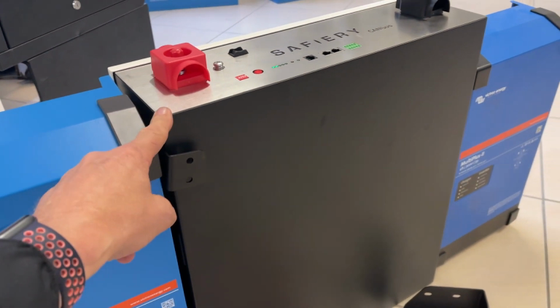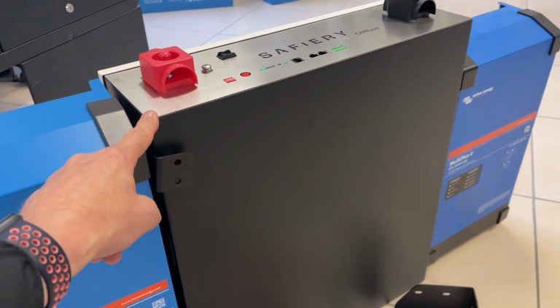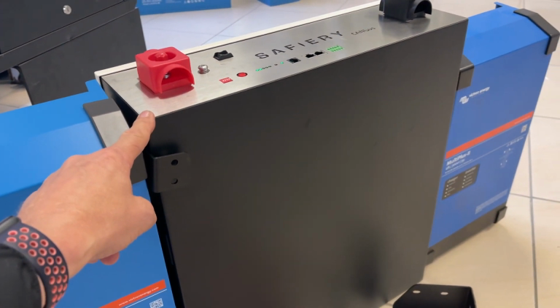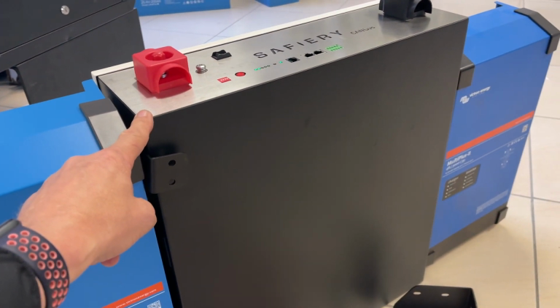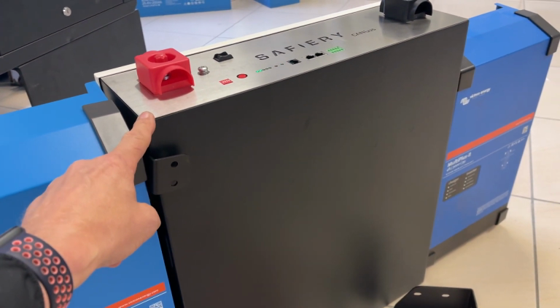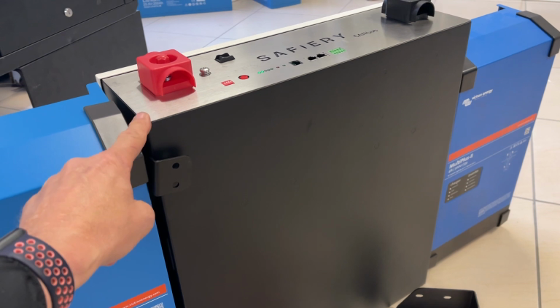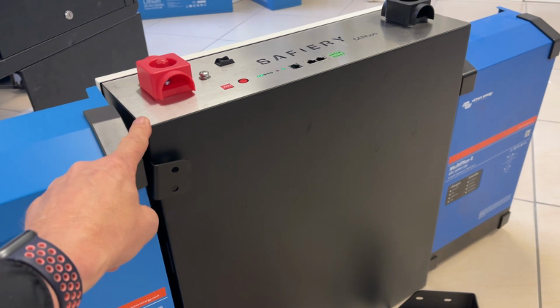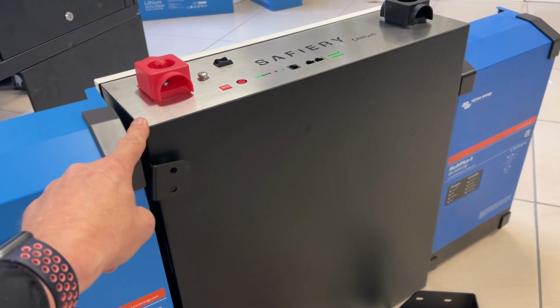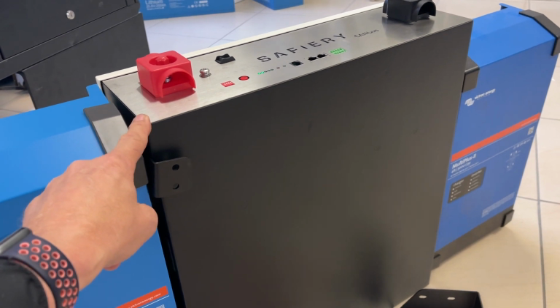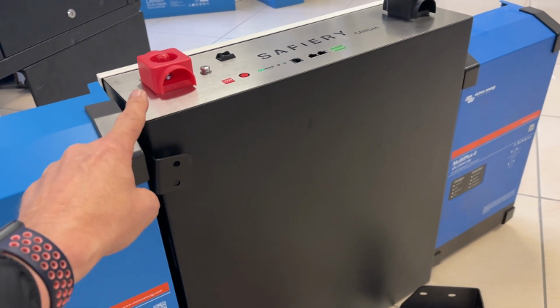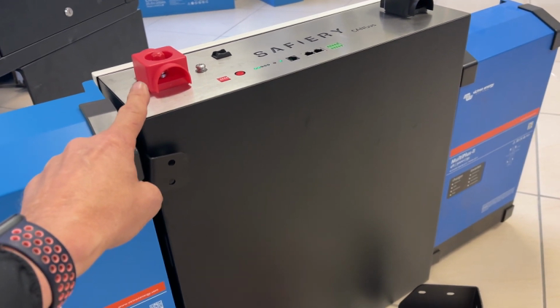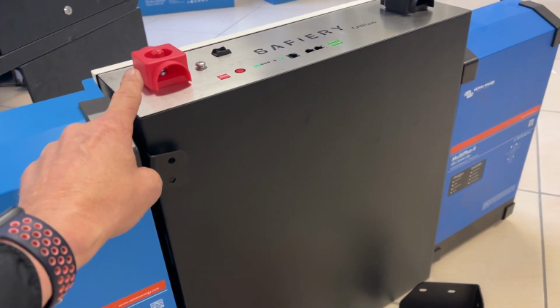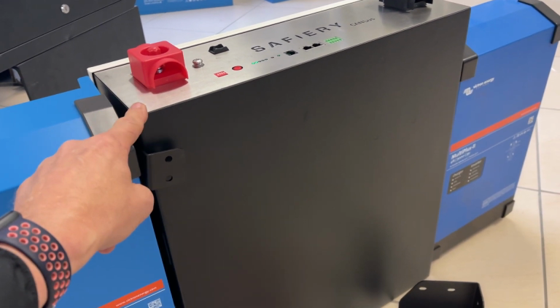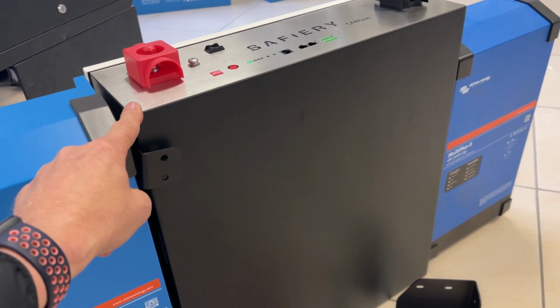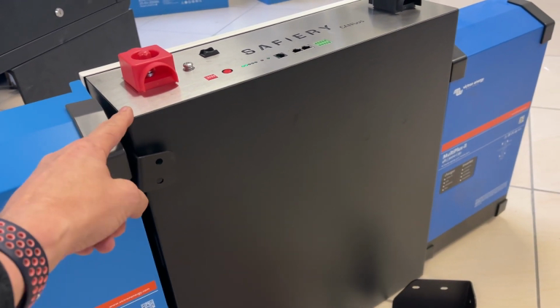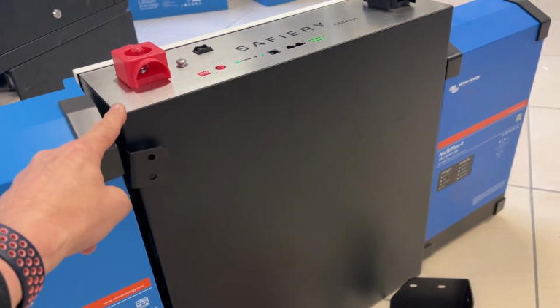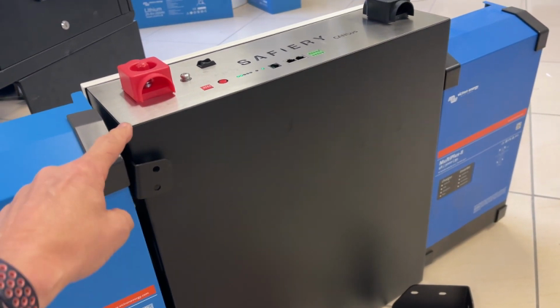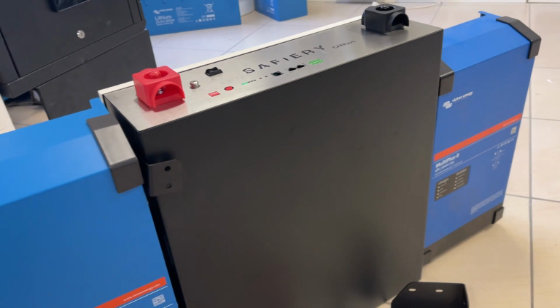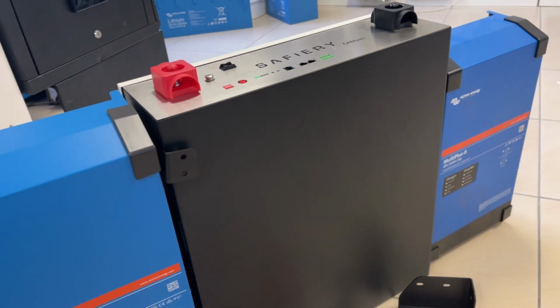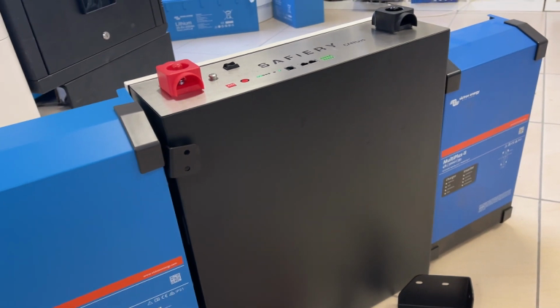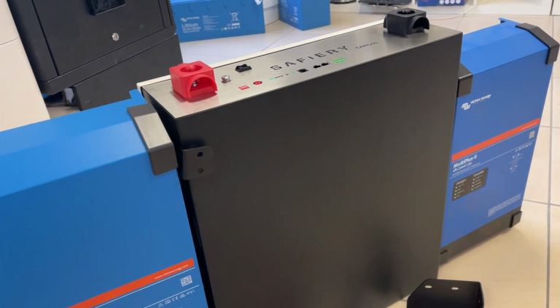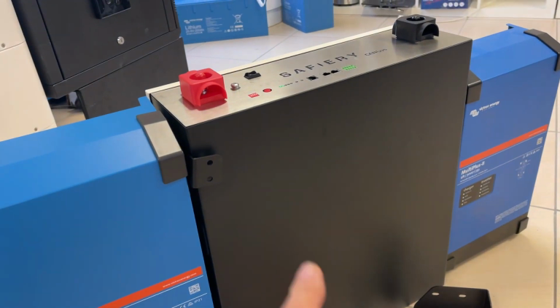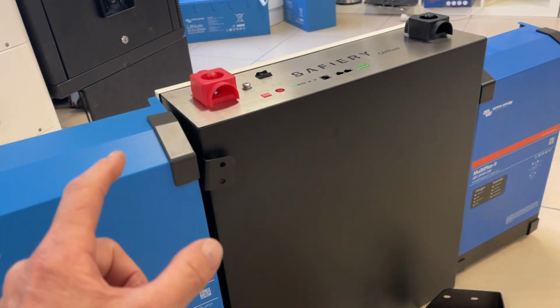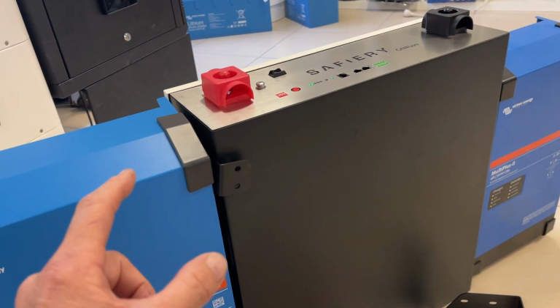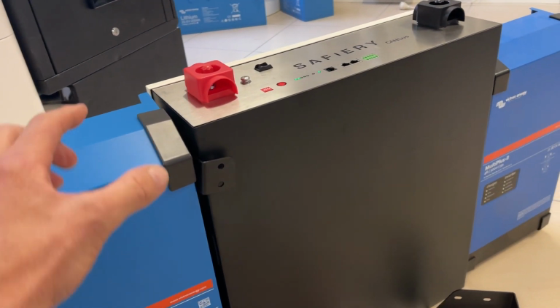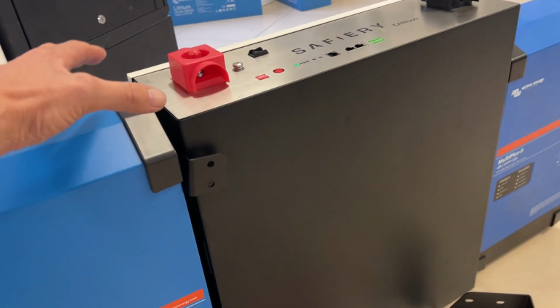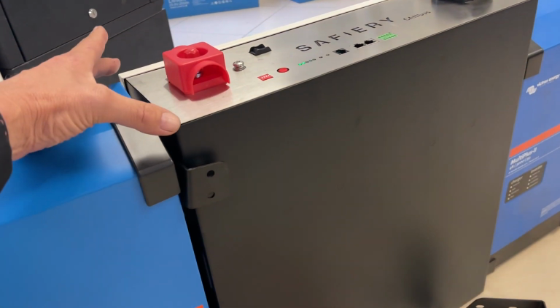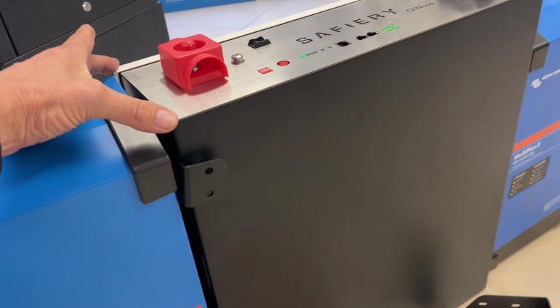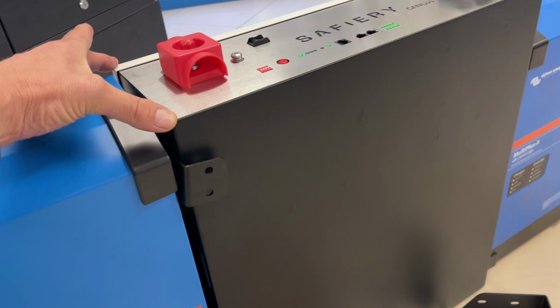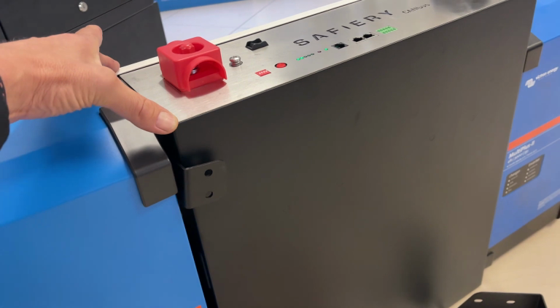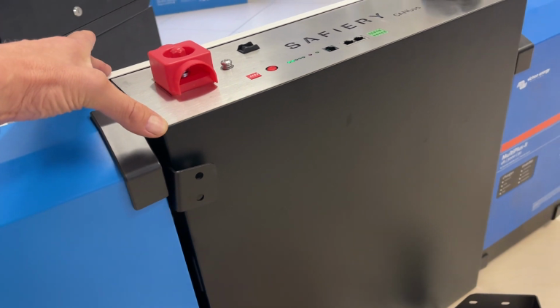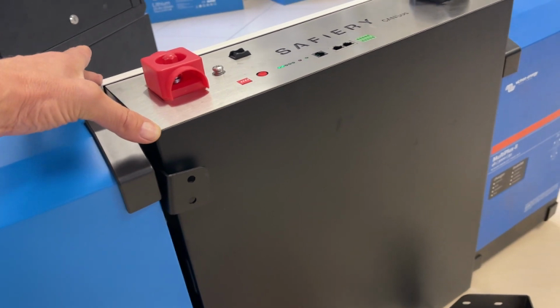I've got a really large BMS in the top of the battery. This is the equivalent to 400 amp hours at 12 volt equivalent — it's just under 5000 watt hours. What's clever about it is just the size; this is 155mm wide.